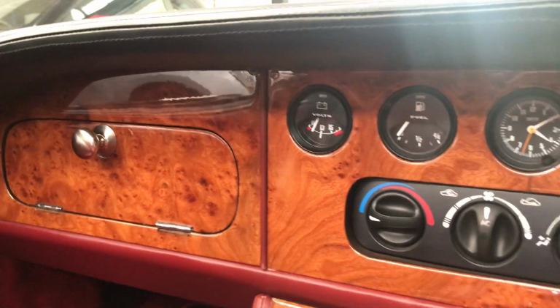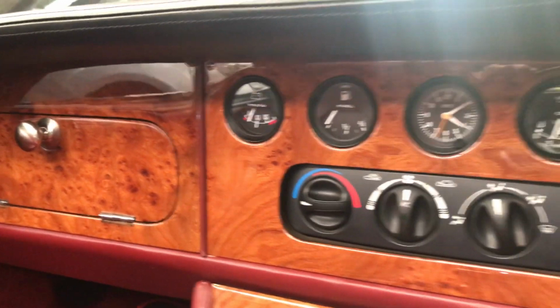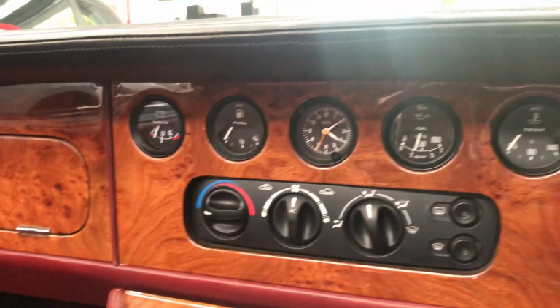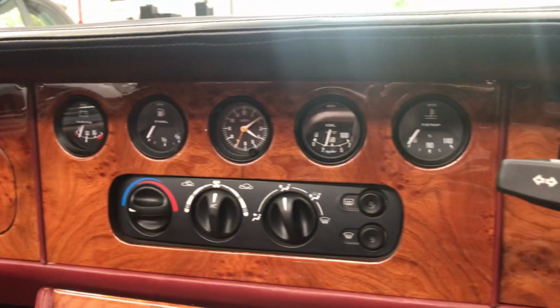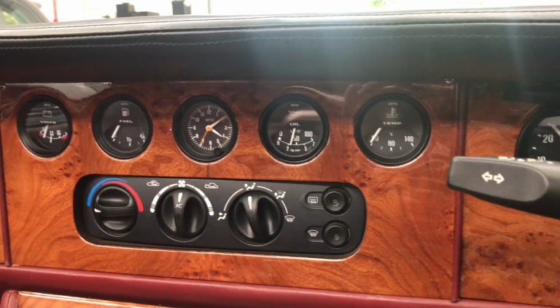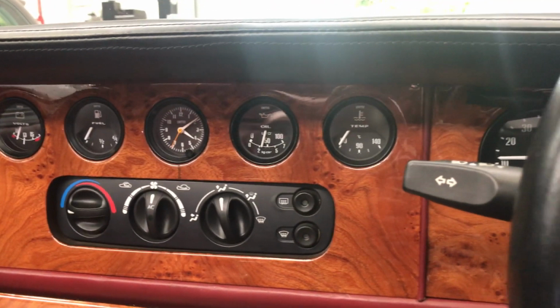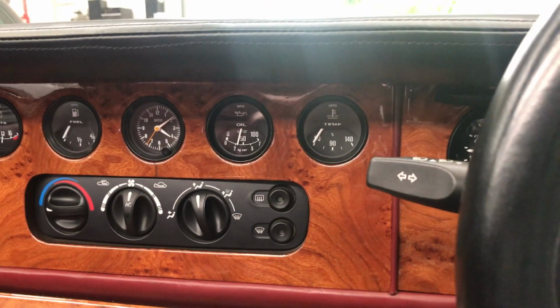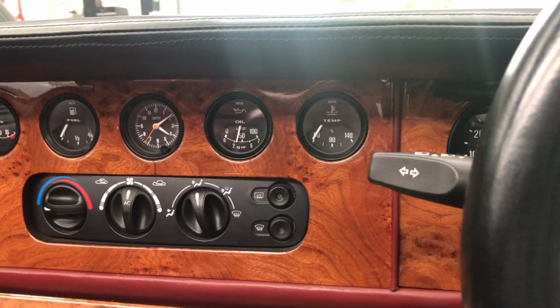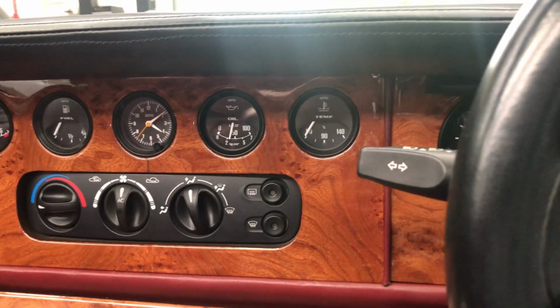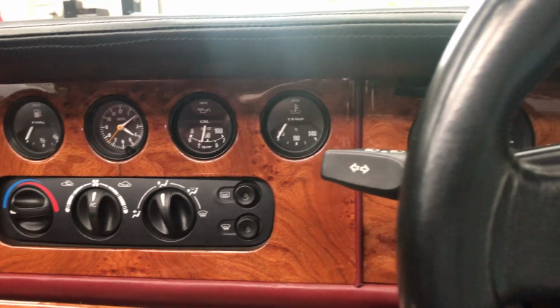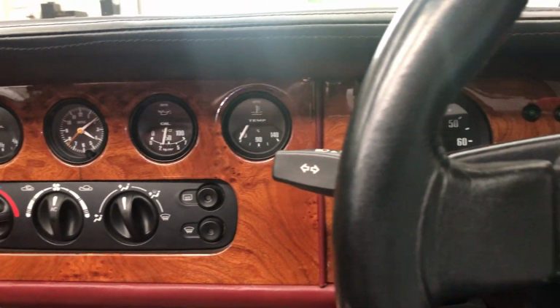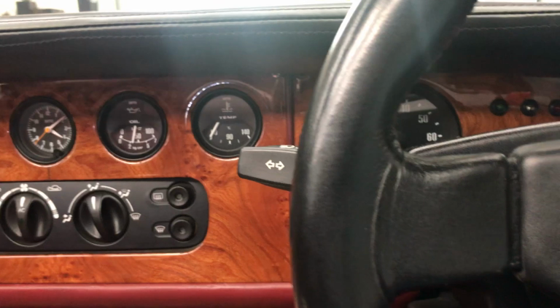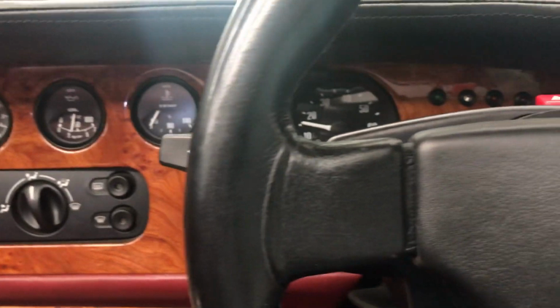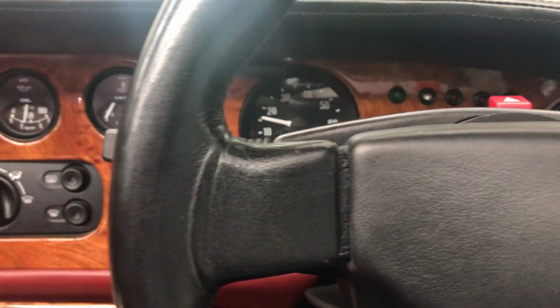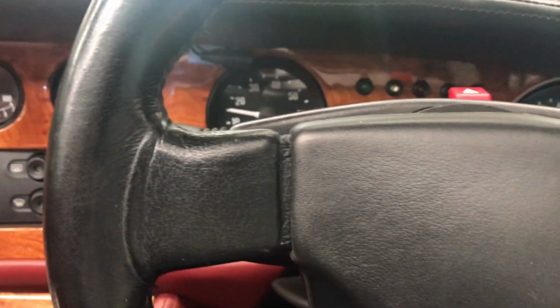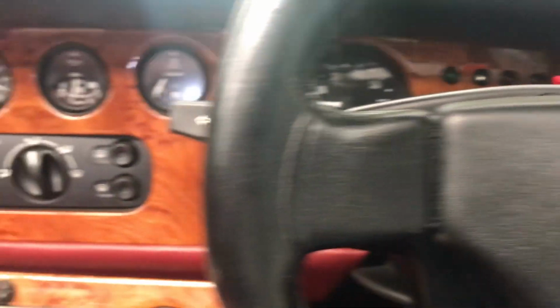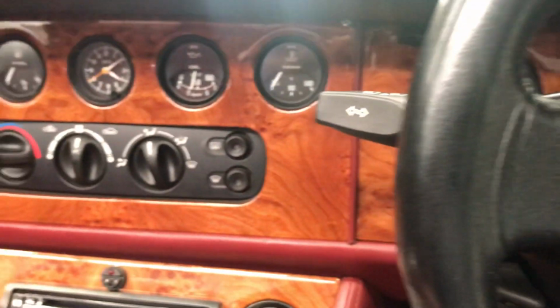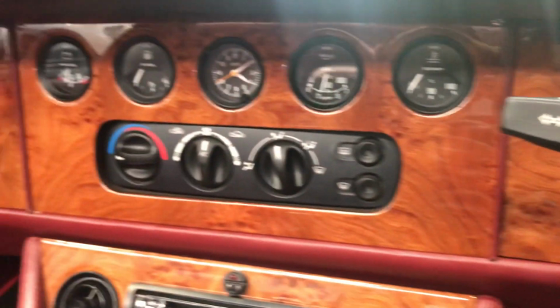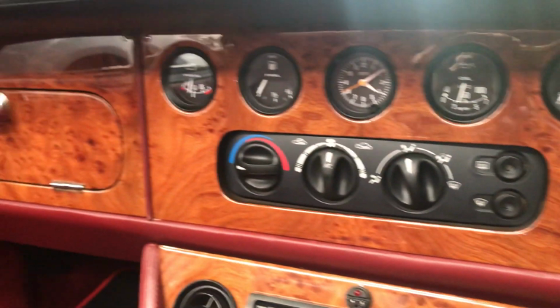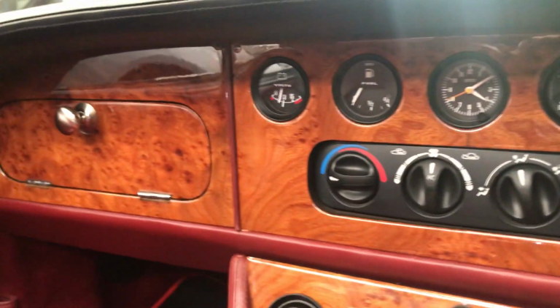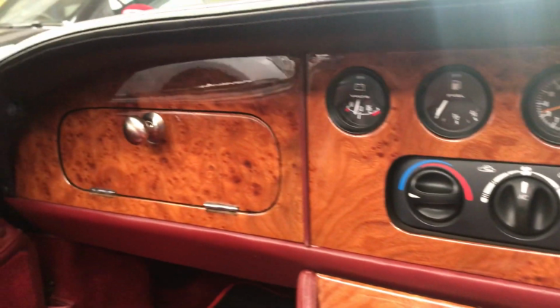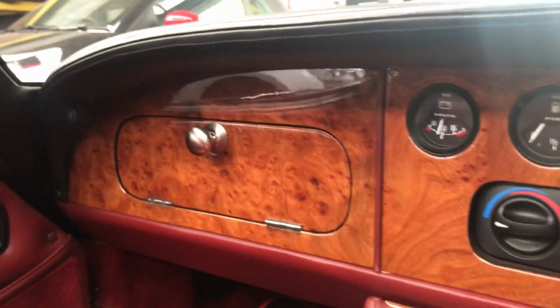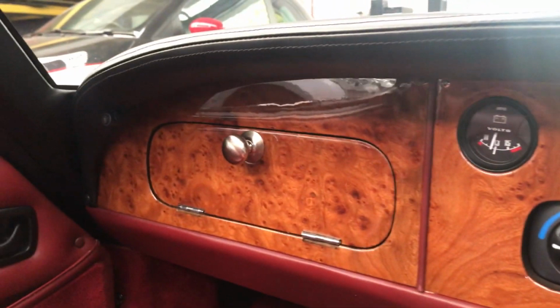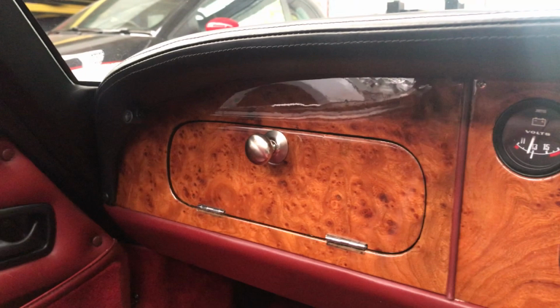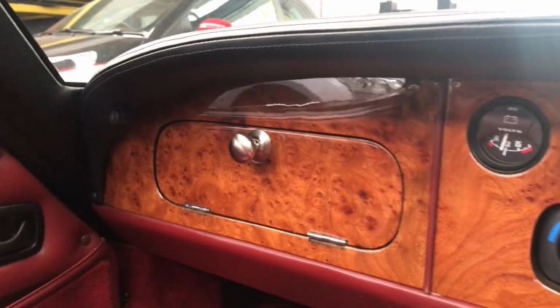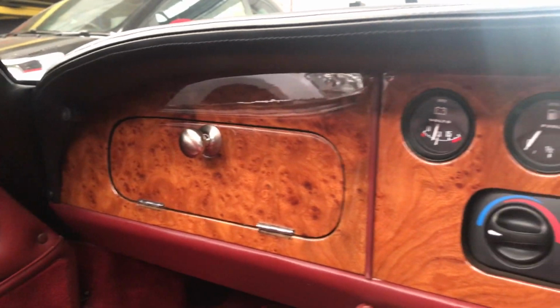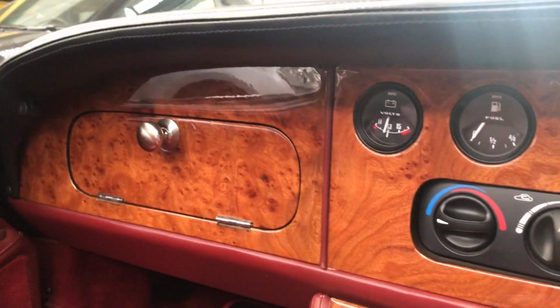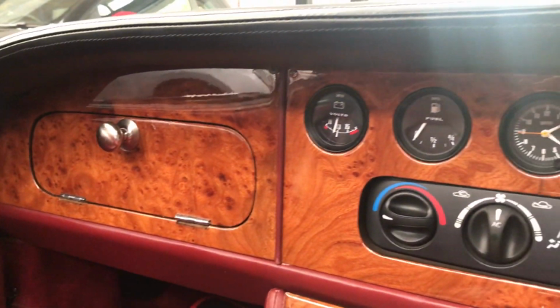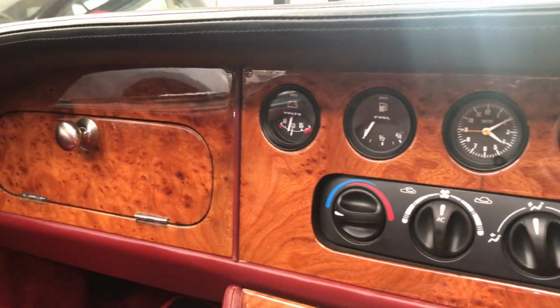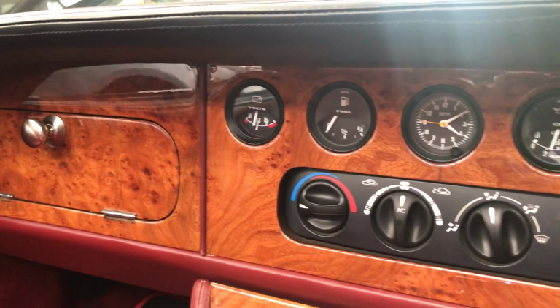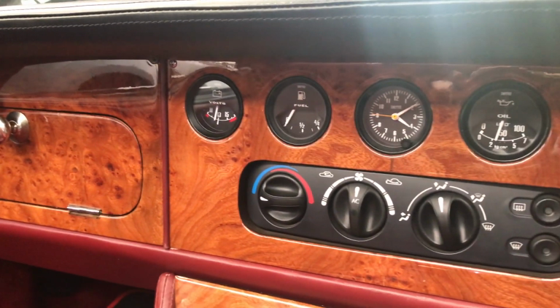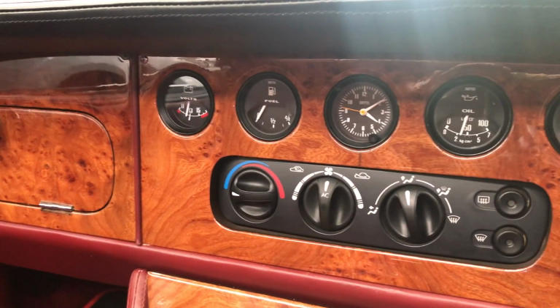Not sure if you can hear it — sounds amazing. This car will come with a full new MOT.